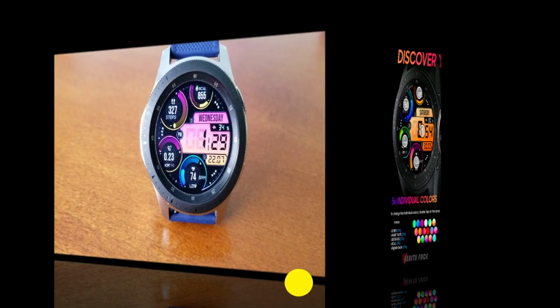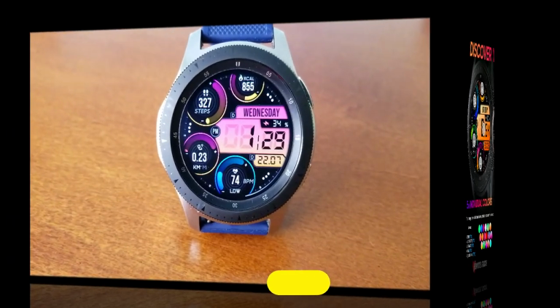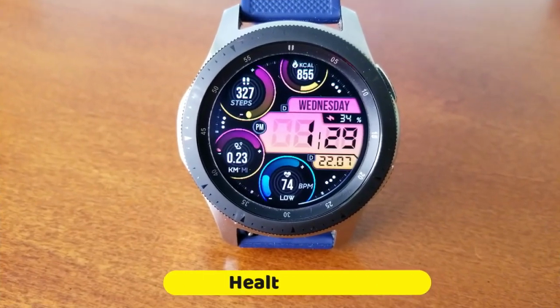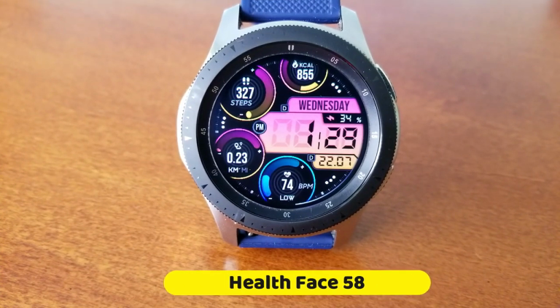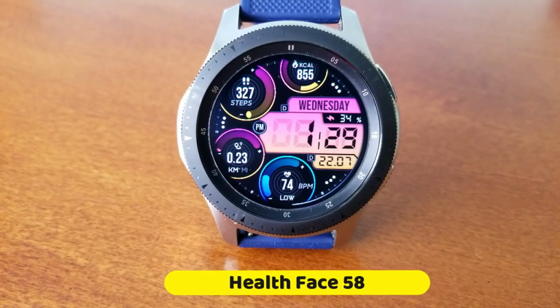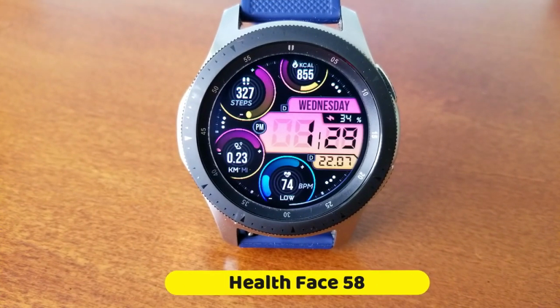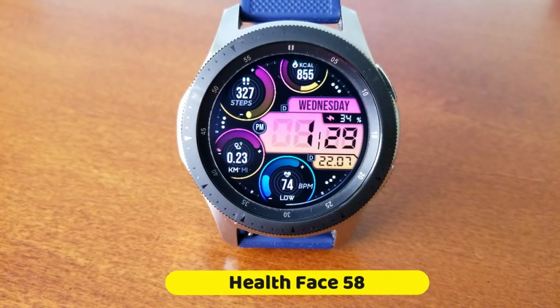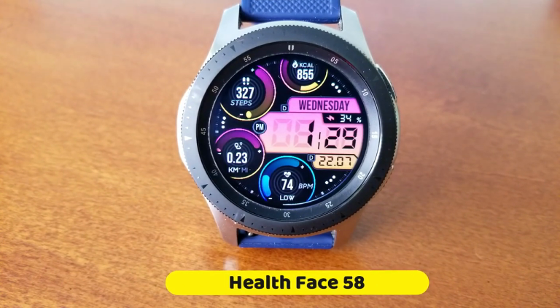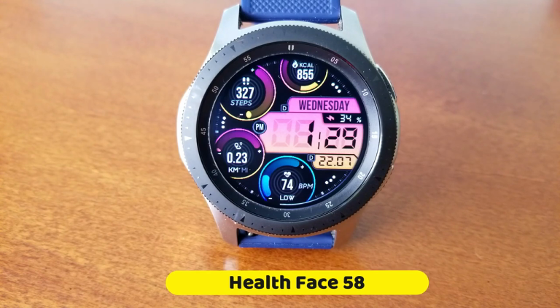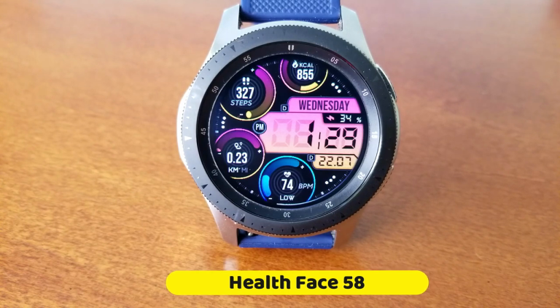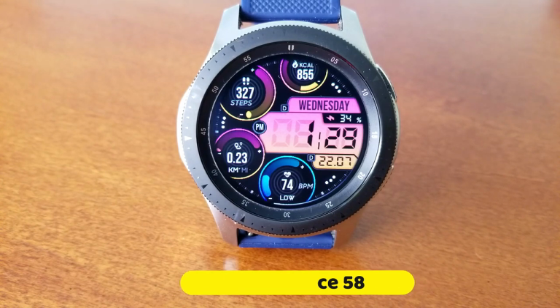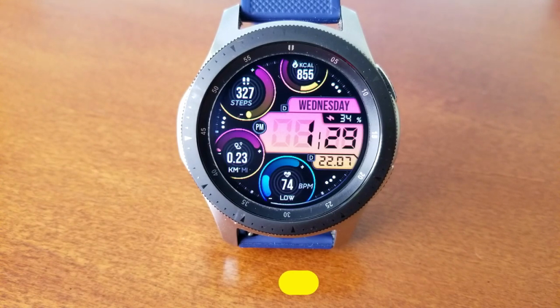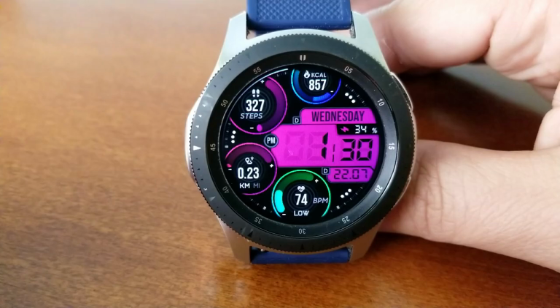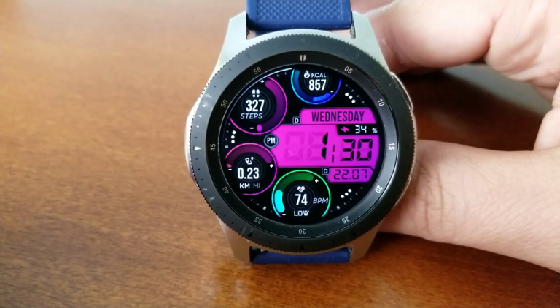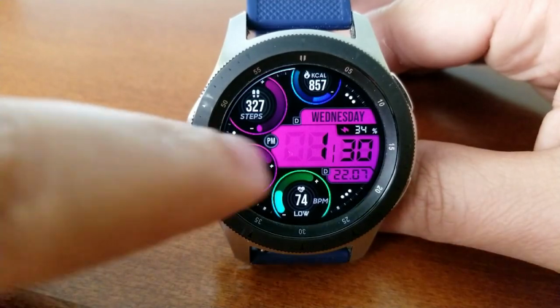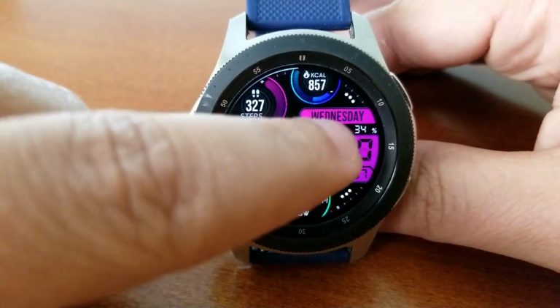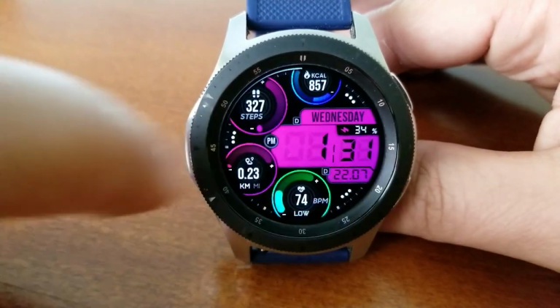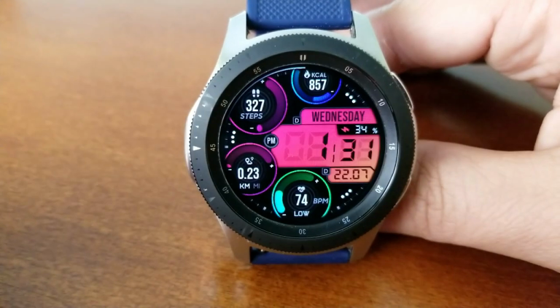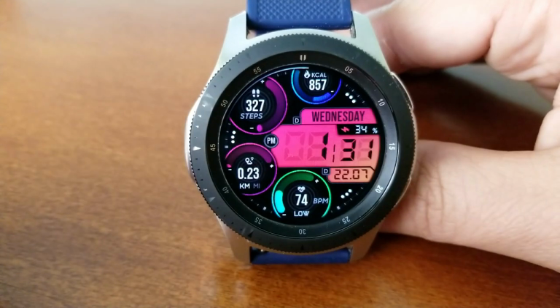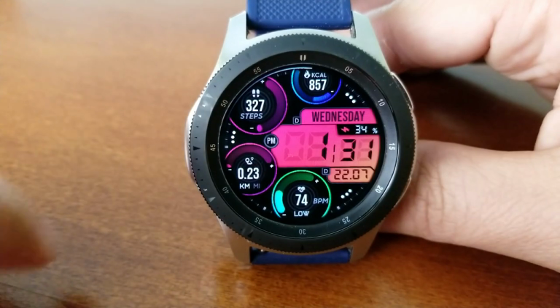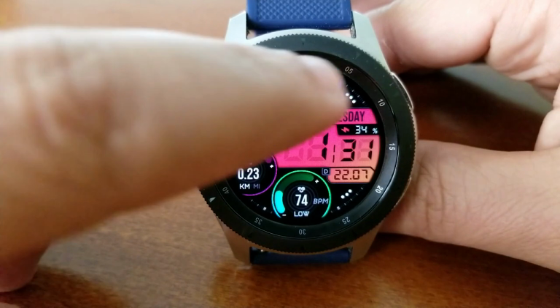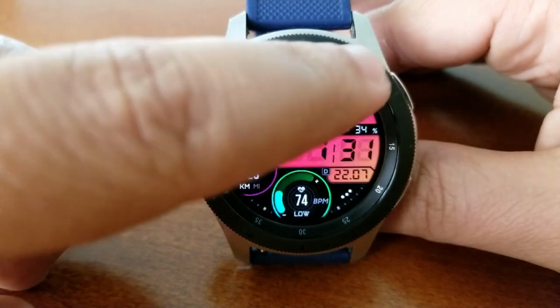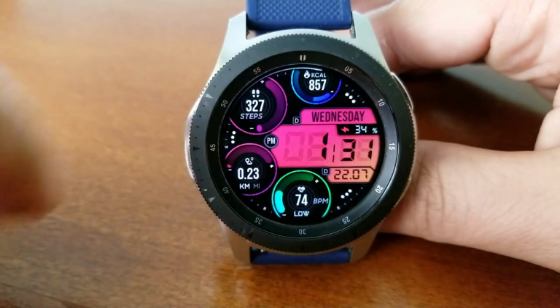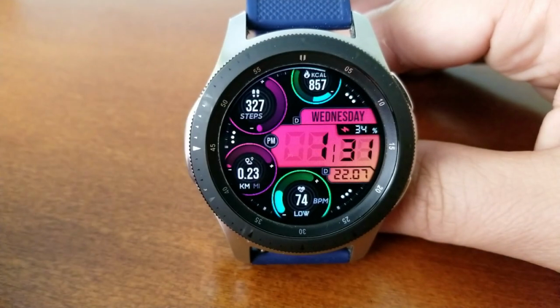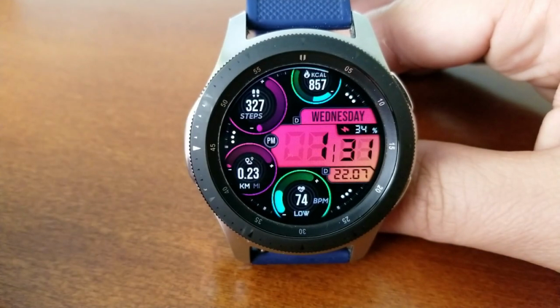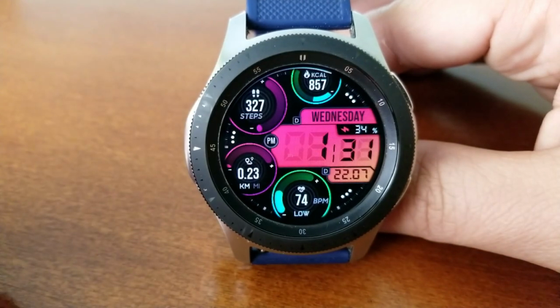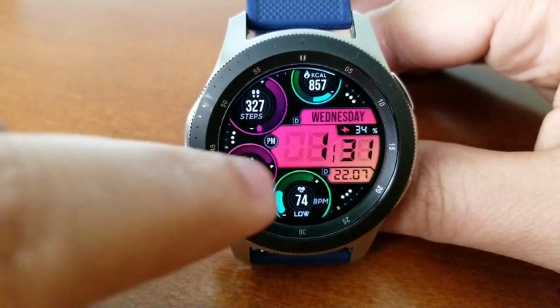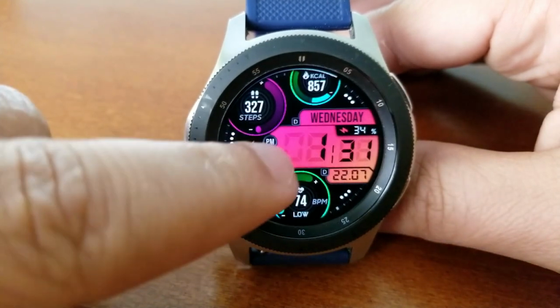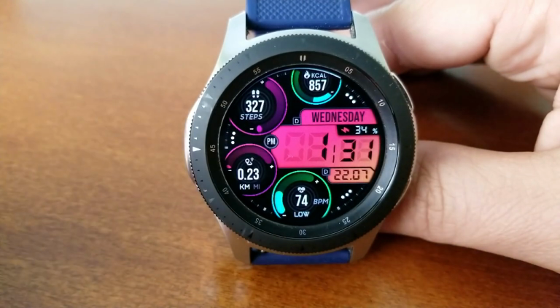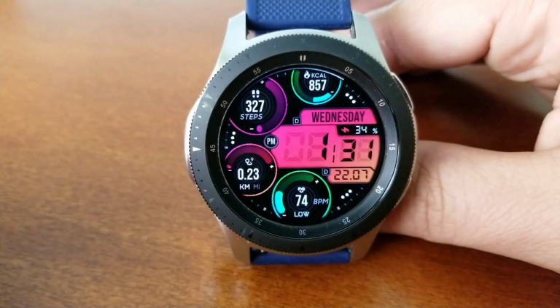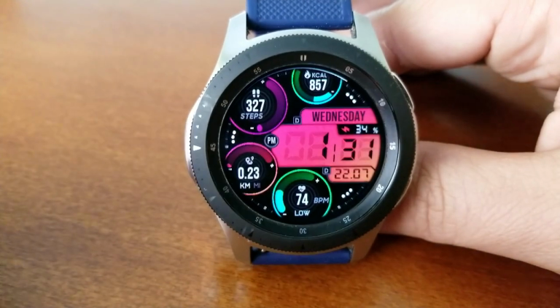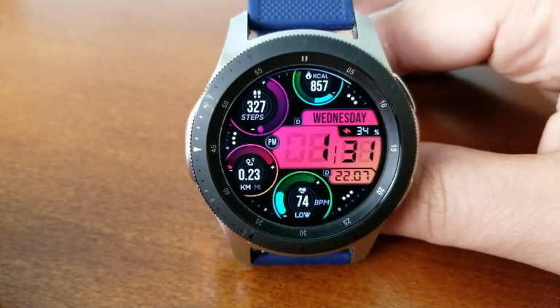Okay, so here we go with this new model called Health Face 58. Right out of the gate you're greeted with lots of colorful dials and gauges, plus you get some animations in the form of that sweeping seconds hand that circles the bezel.